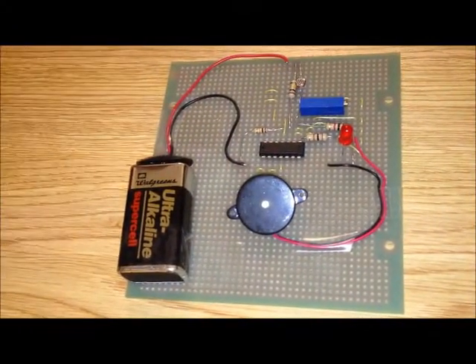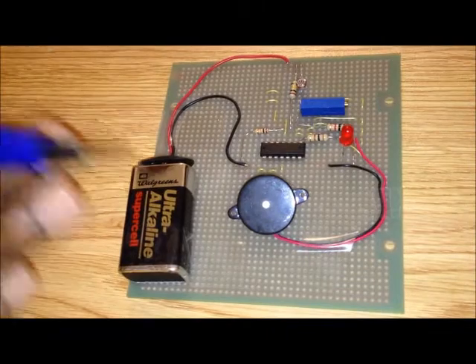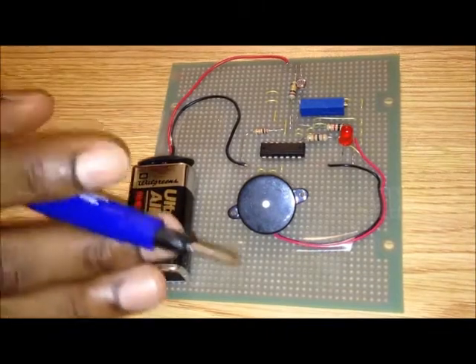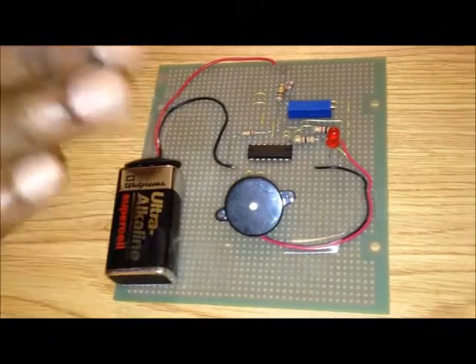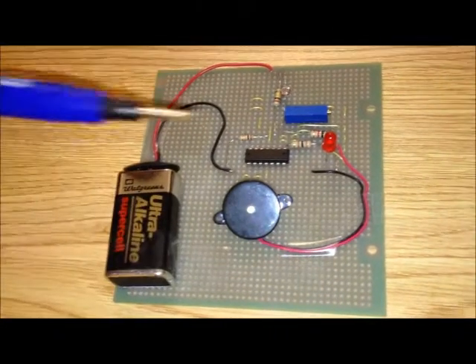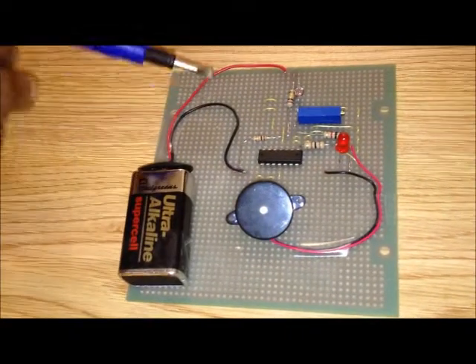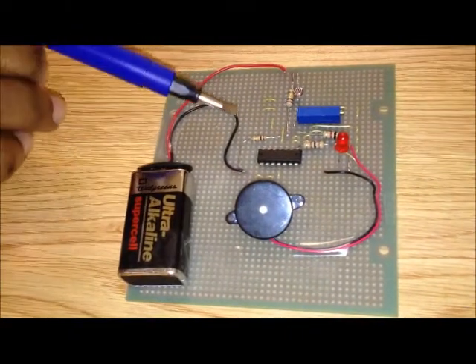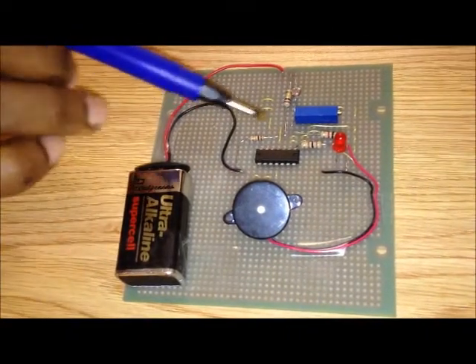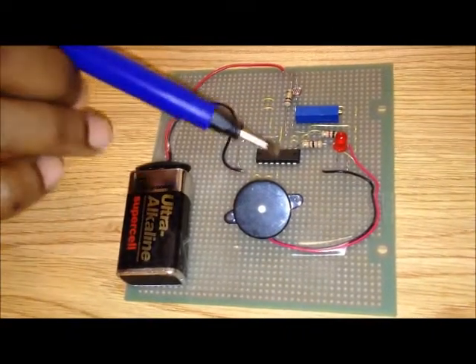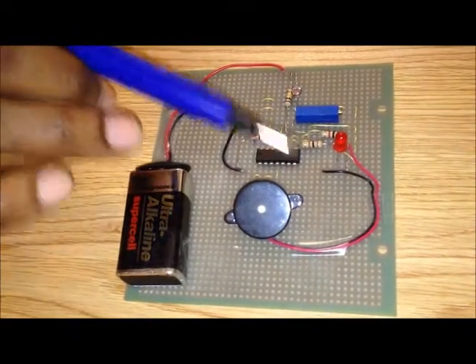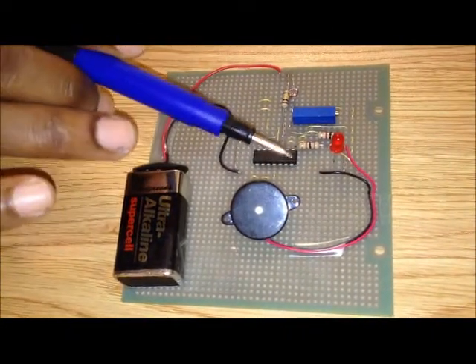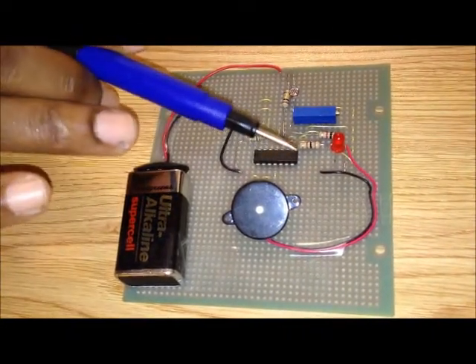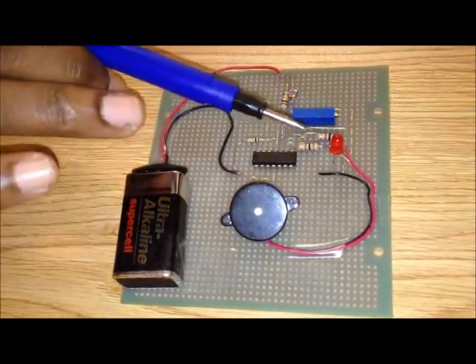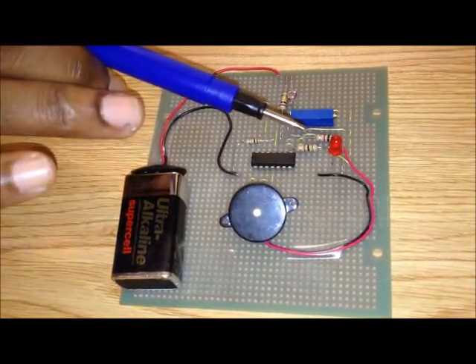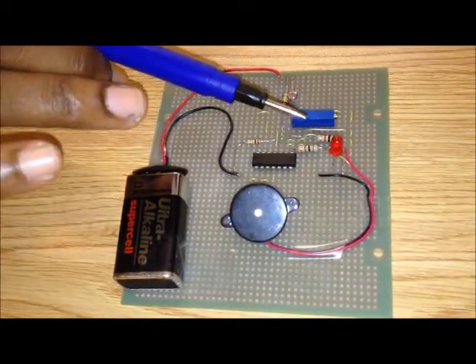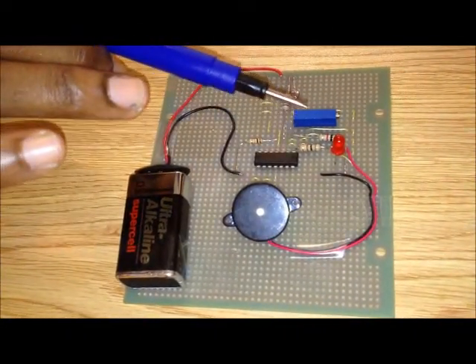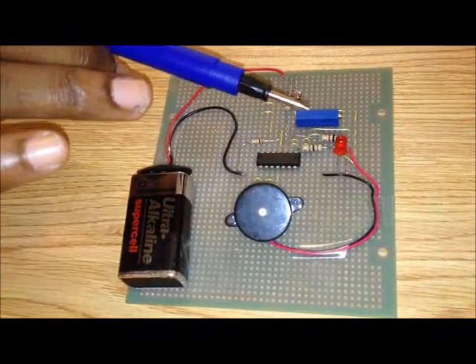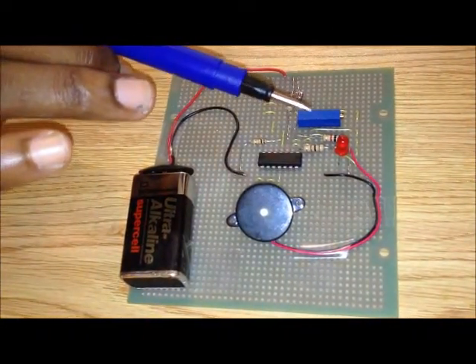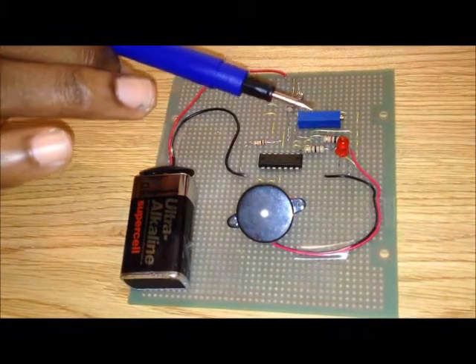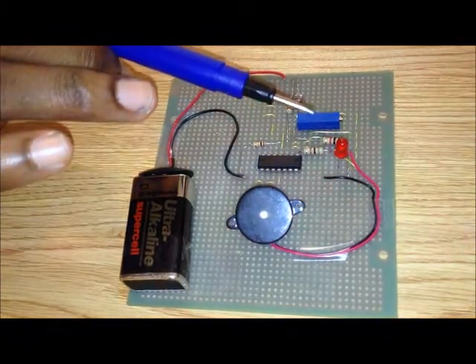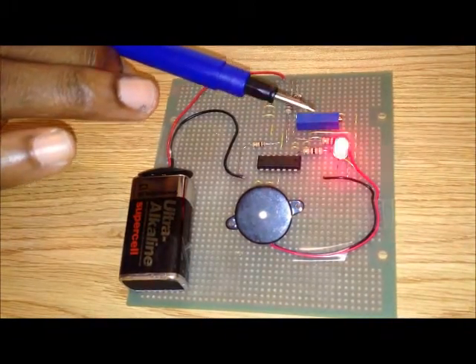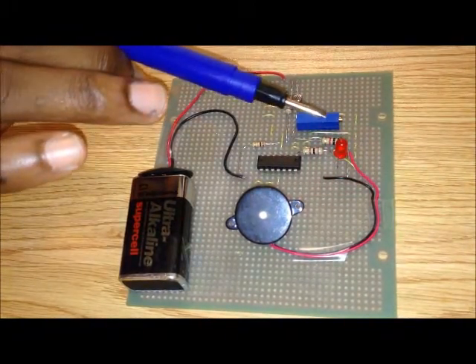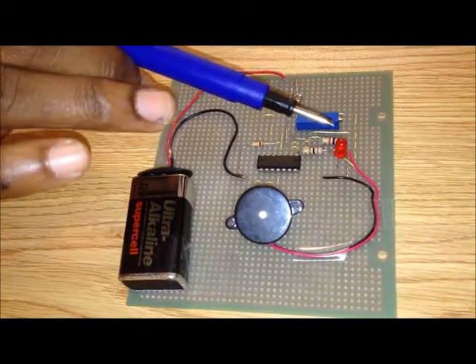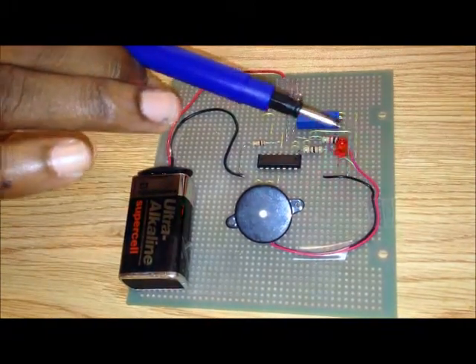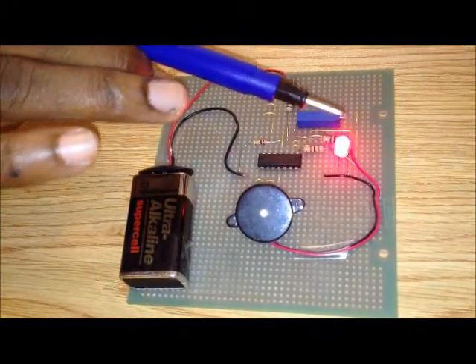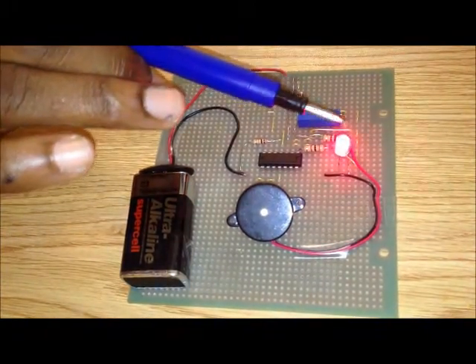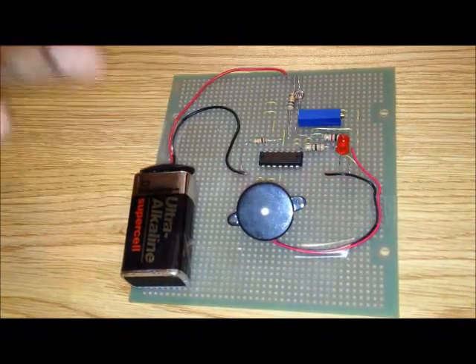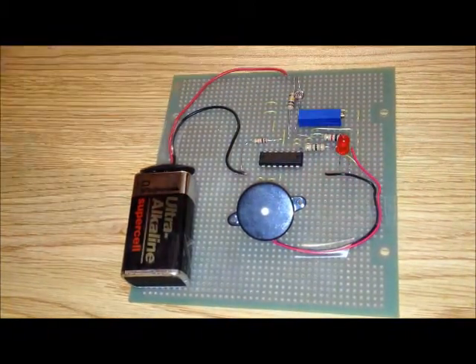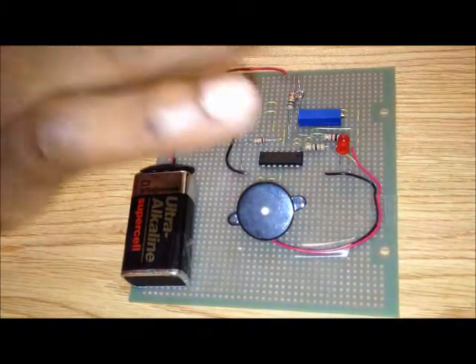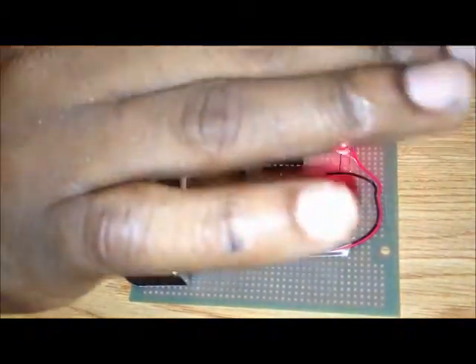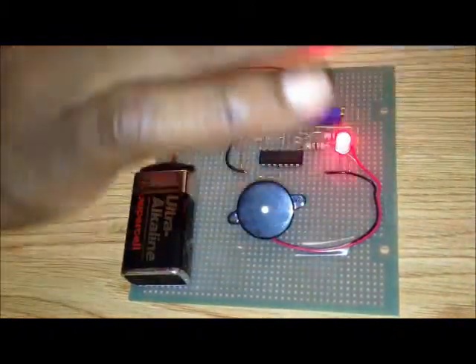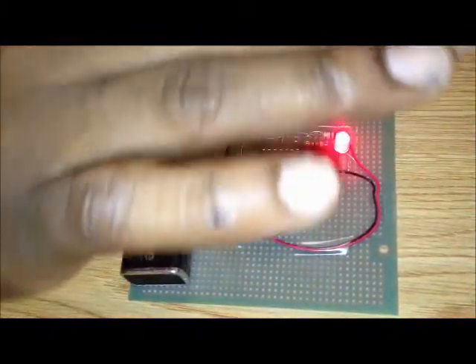In this case, we have a good amount of light. You can see the shadow over here over the alarm. And as soon as I go over the LDR, the buzzer starts to go off. This is how we can see it's working.